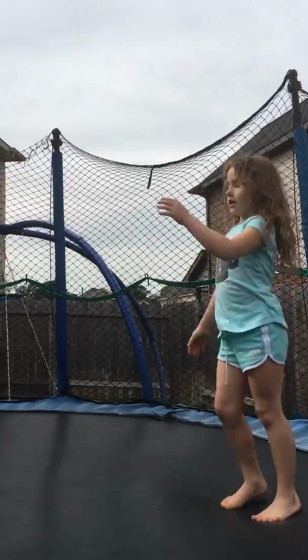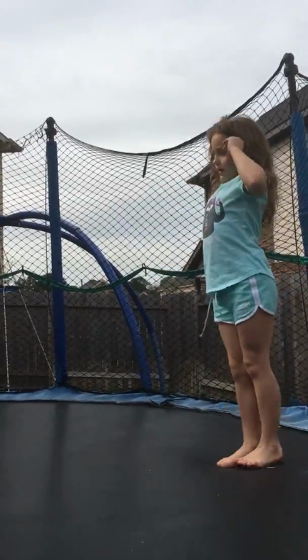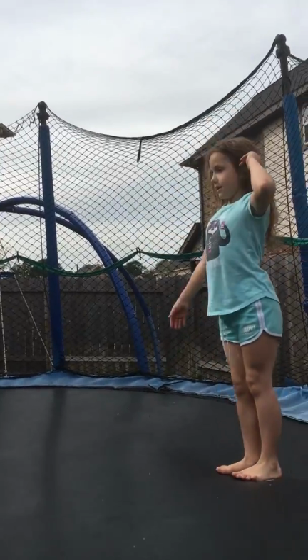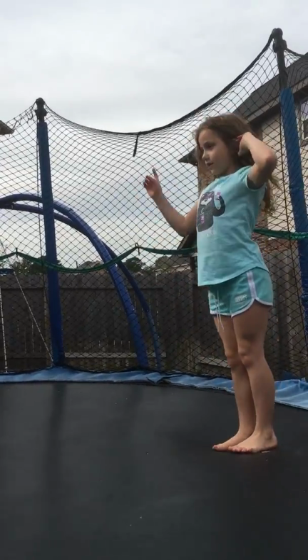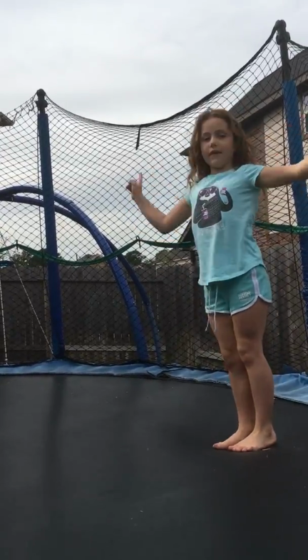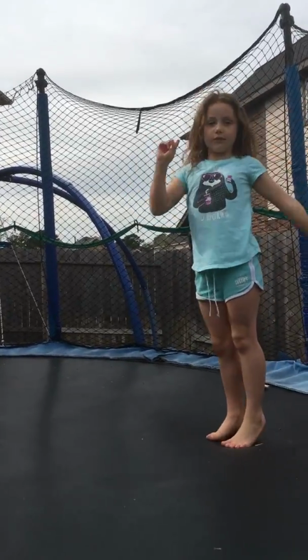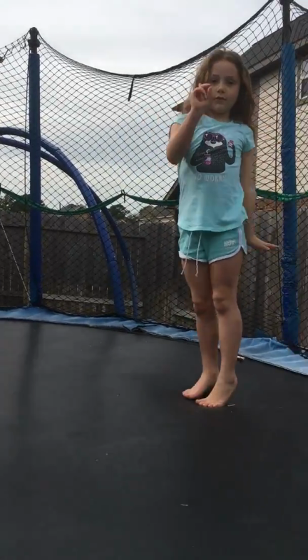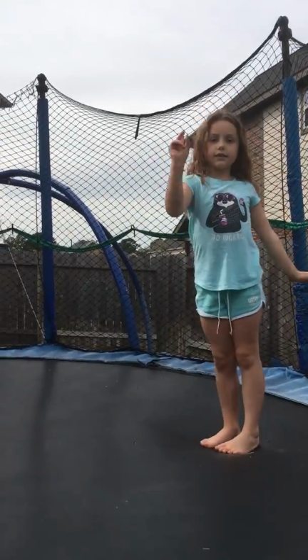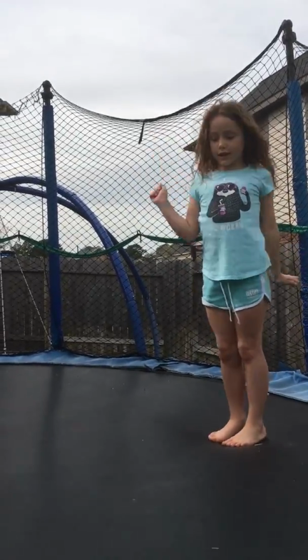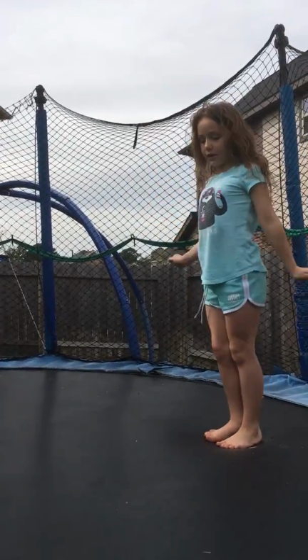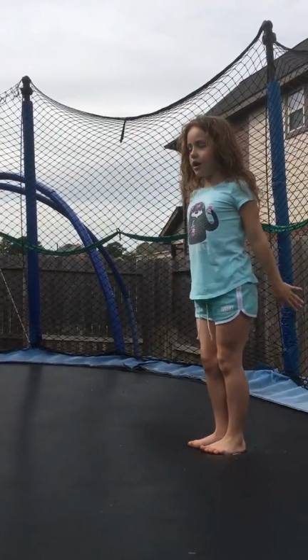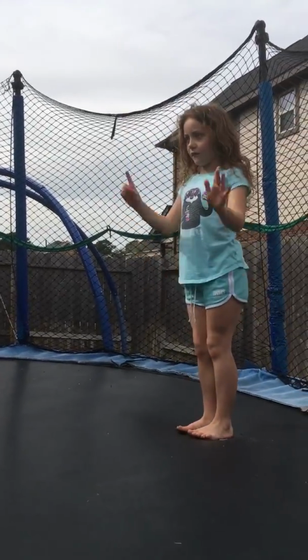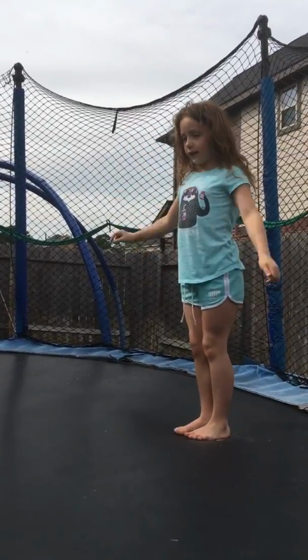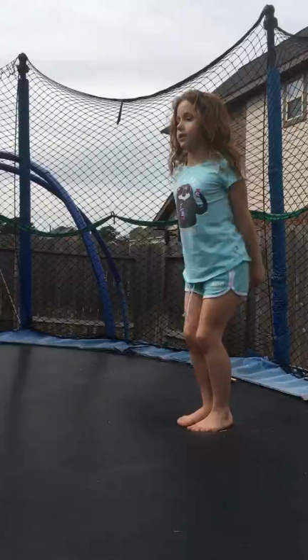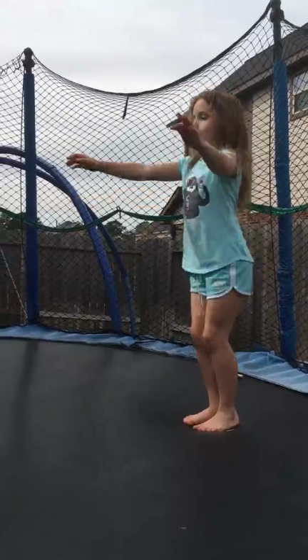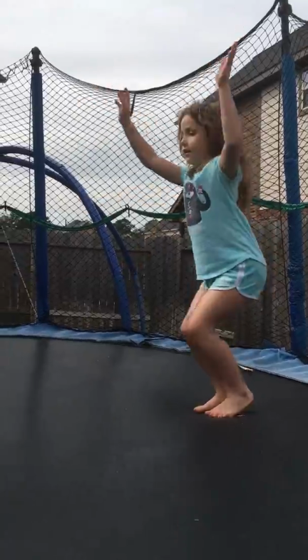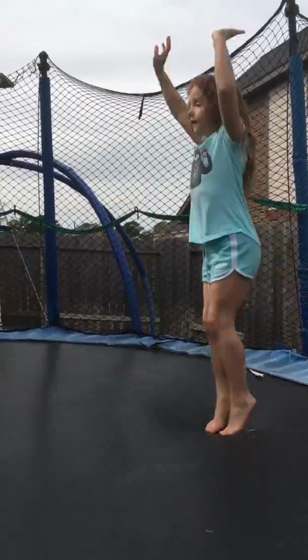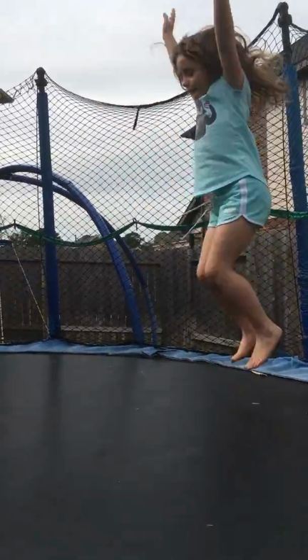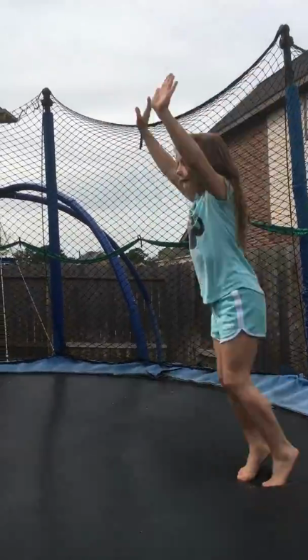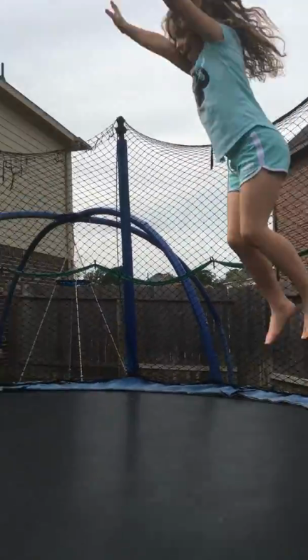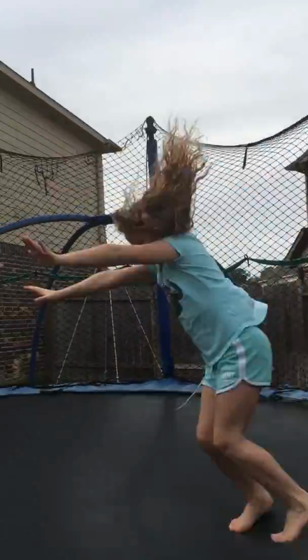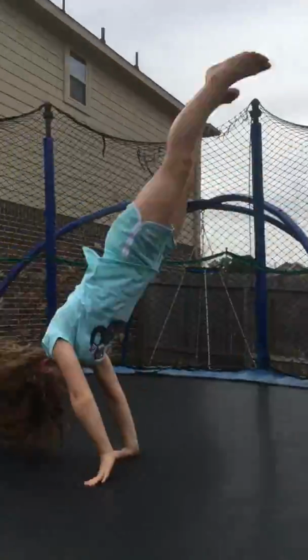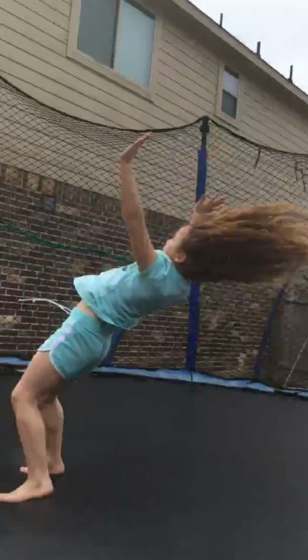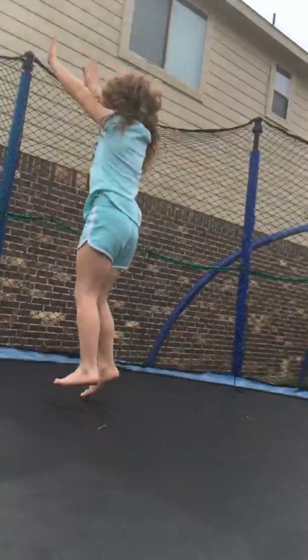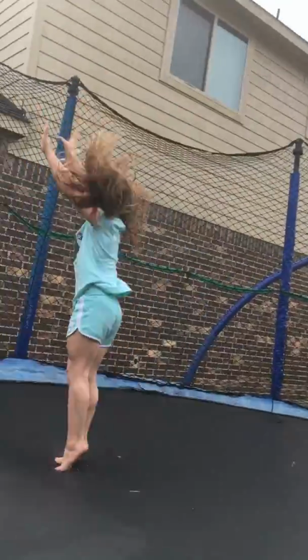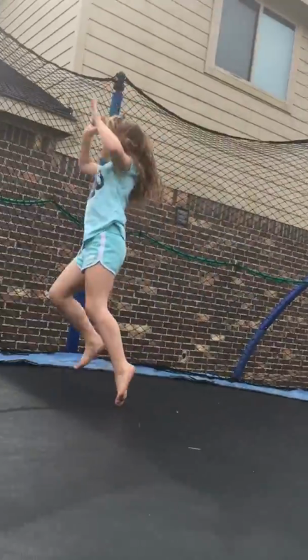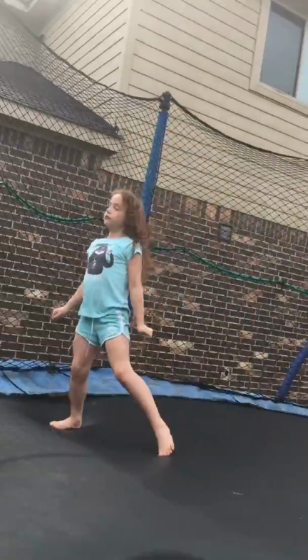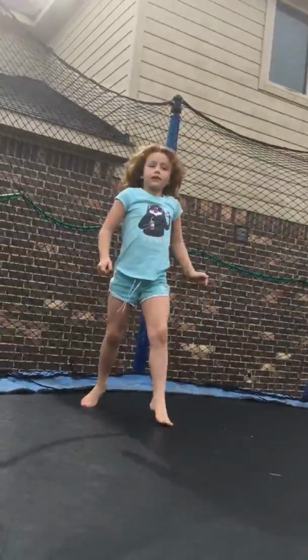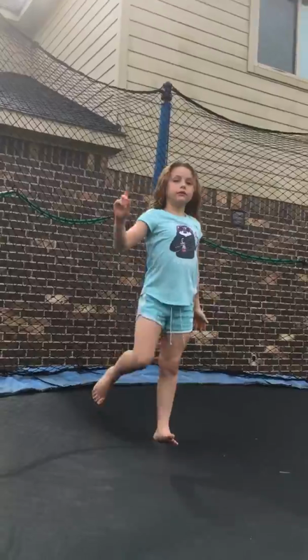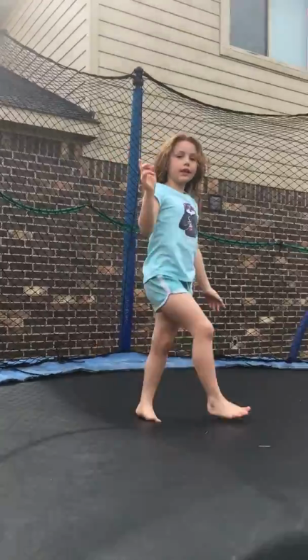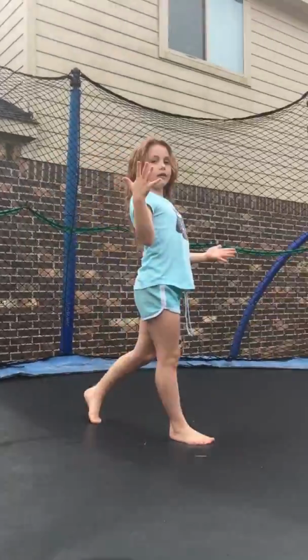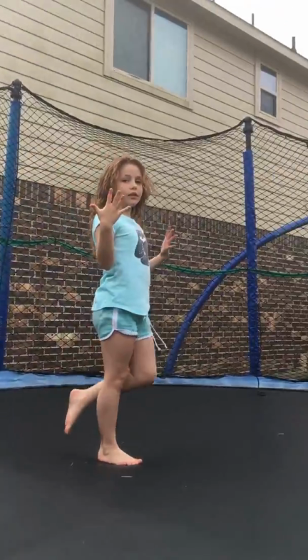Let me start with my first one. This is gonna be a front handspring. Sorry for the movement.